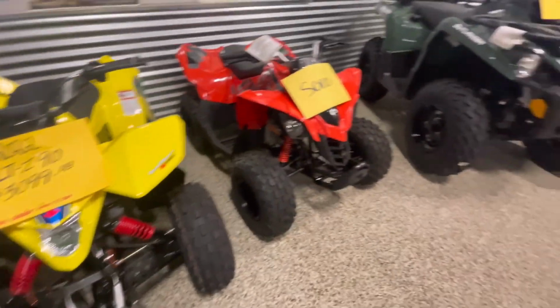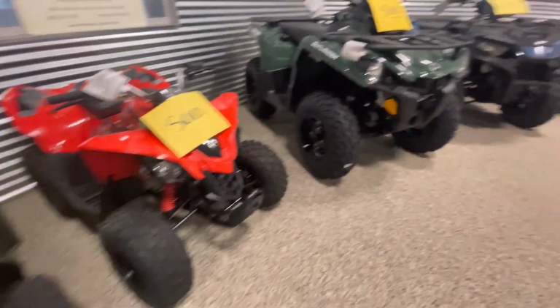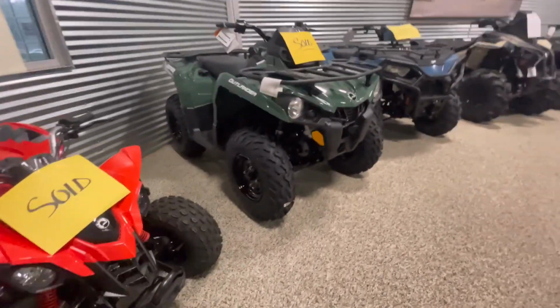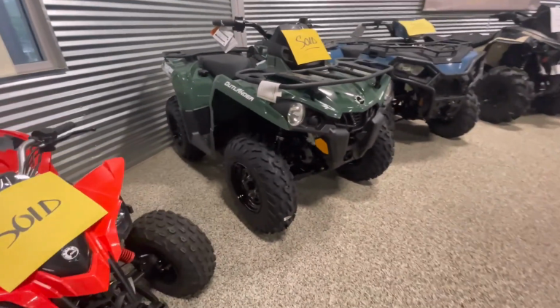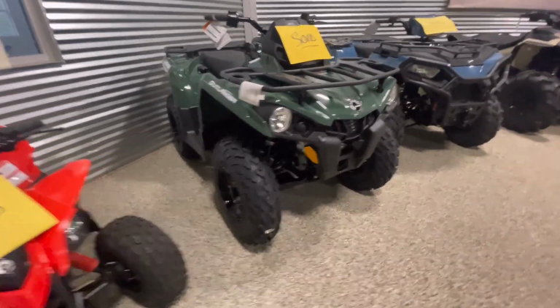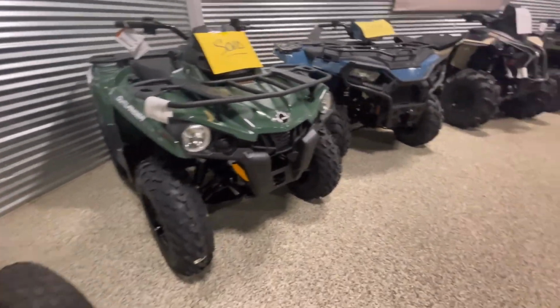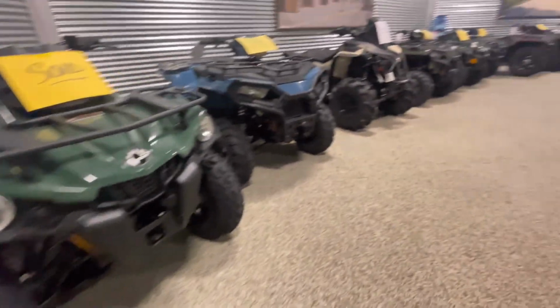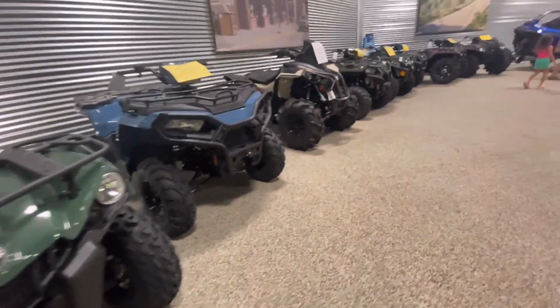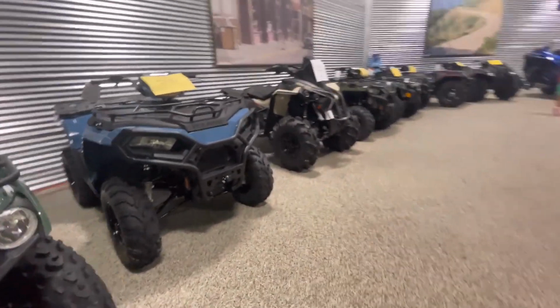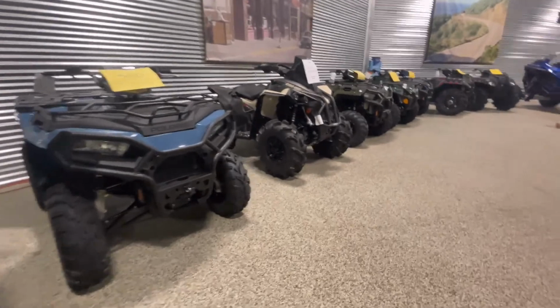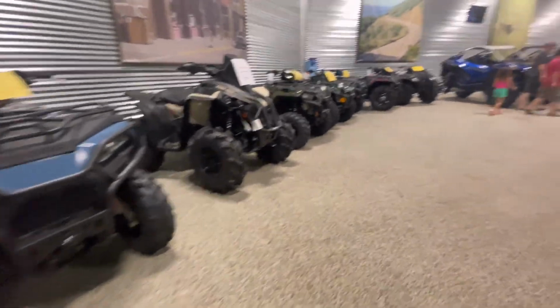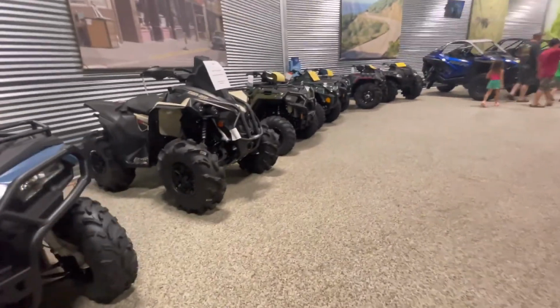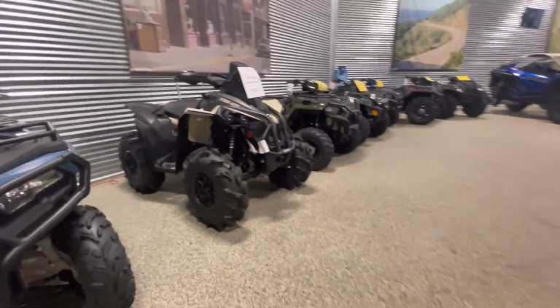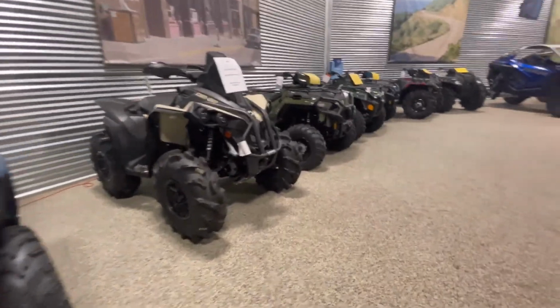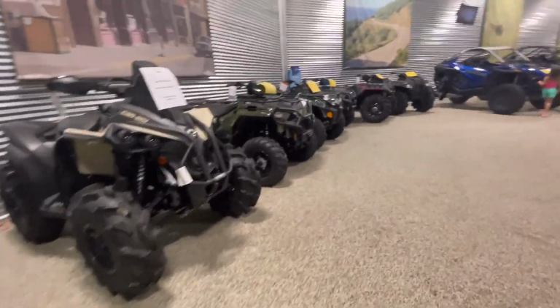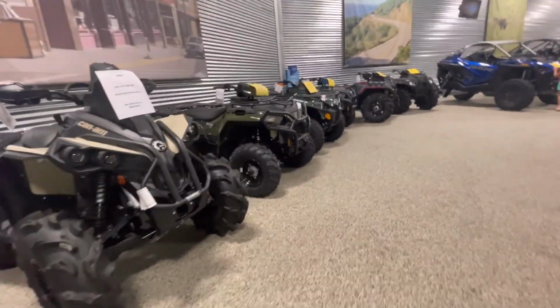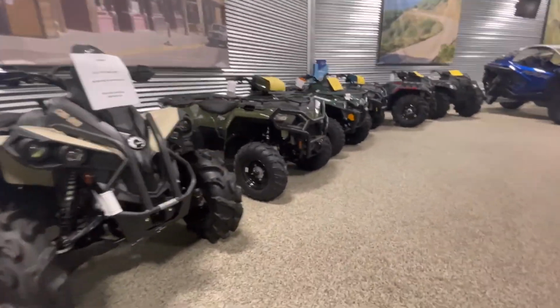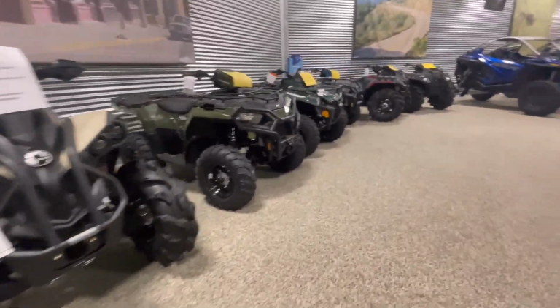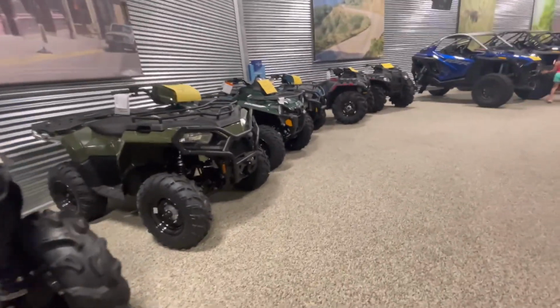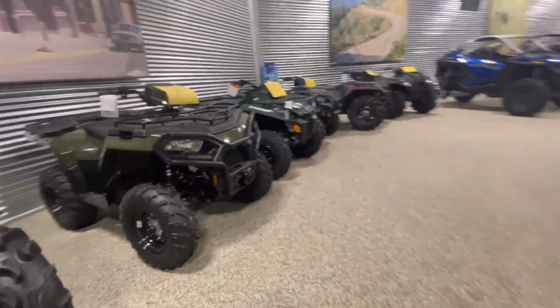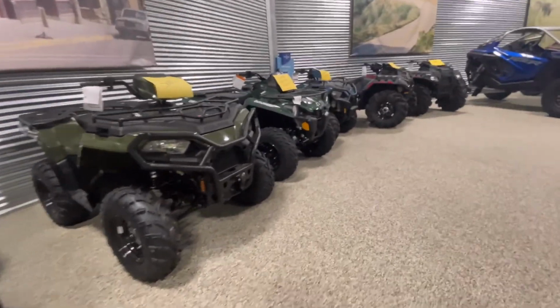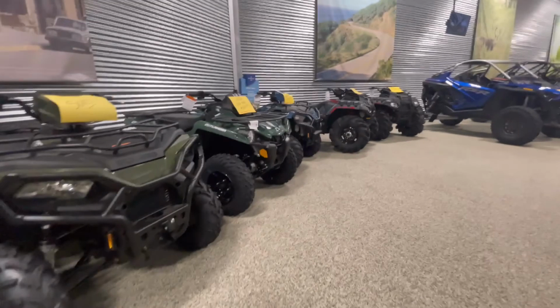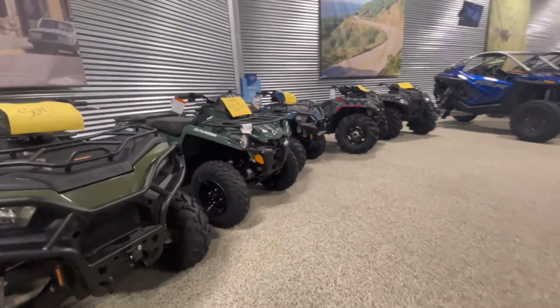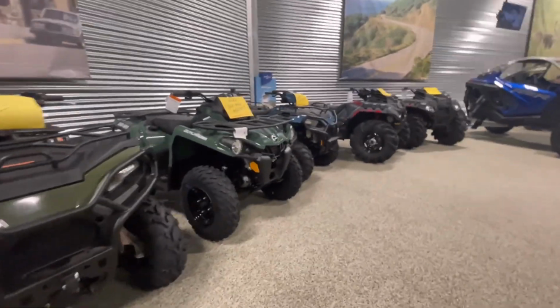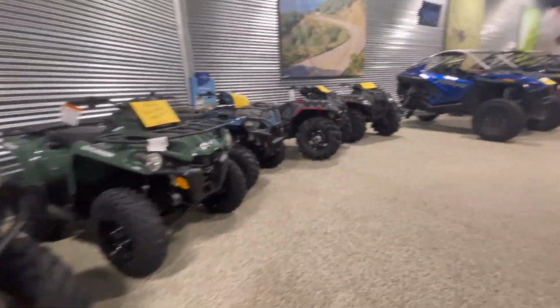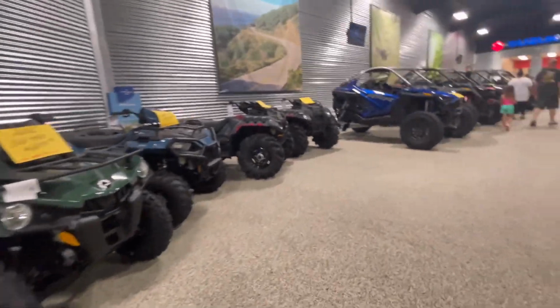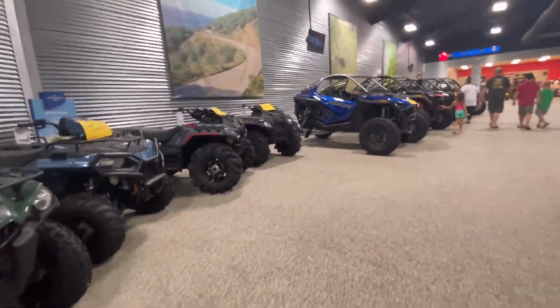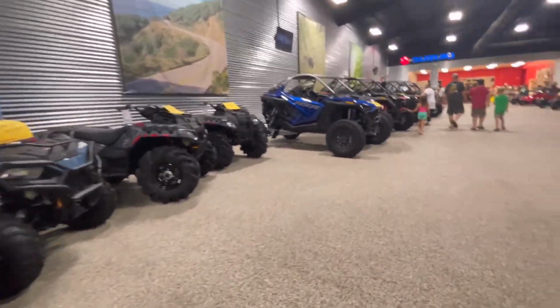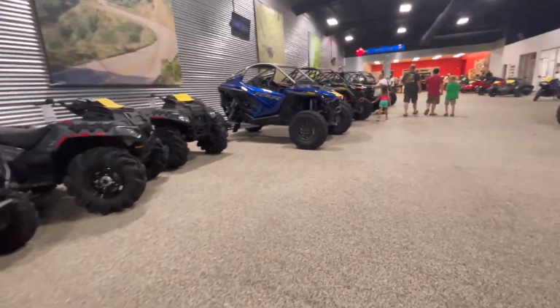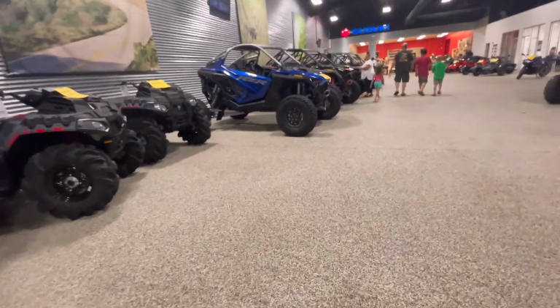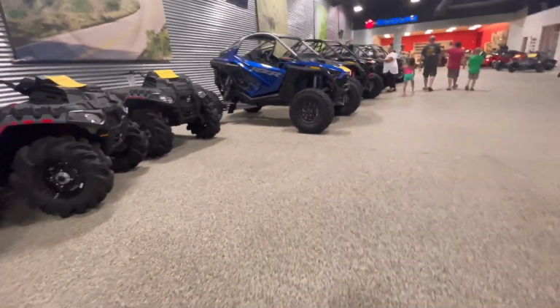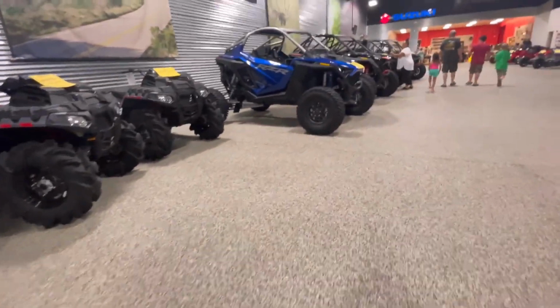Hey y'all, we're at our local ATV shop and we are getting a brand new four-wheeler. I'm just gonna bring you along for the journey — let me know if you like this content or not. Thanks guys!